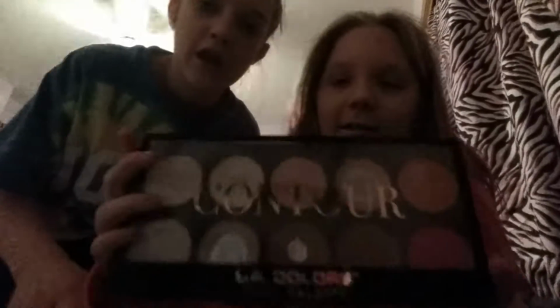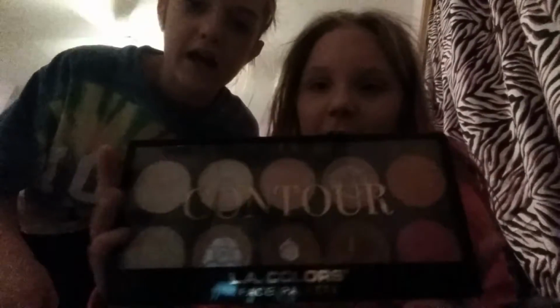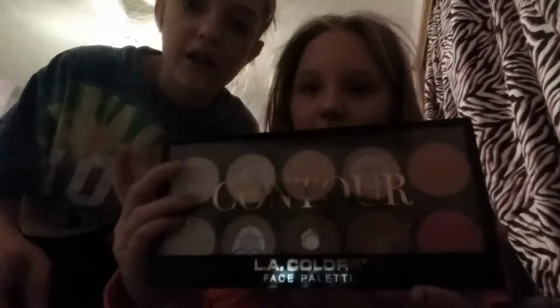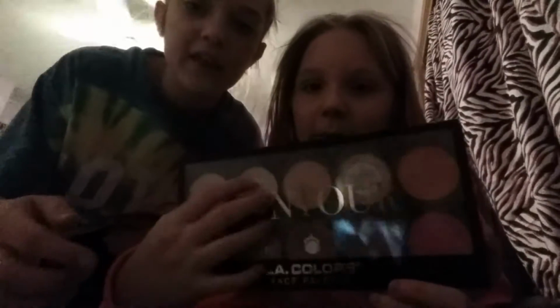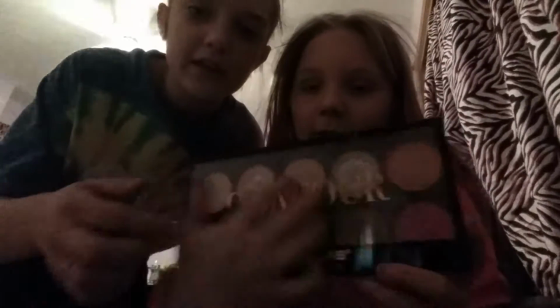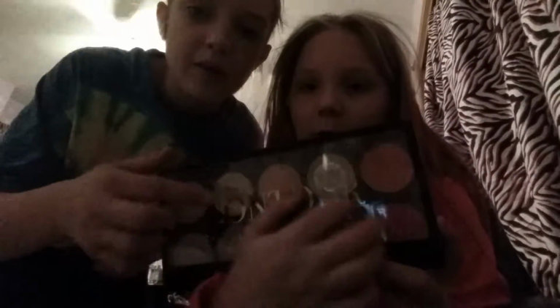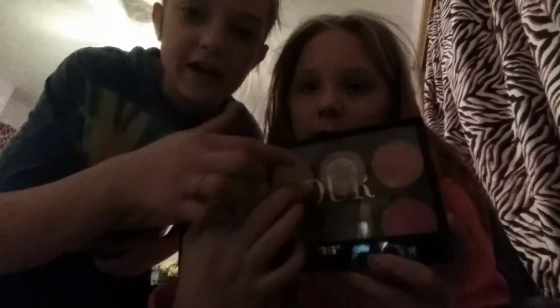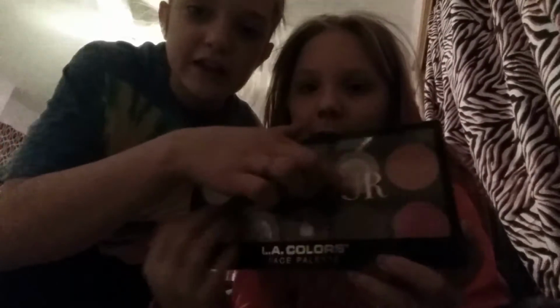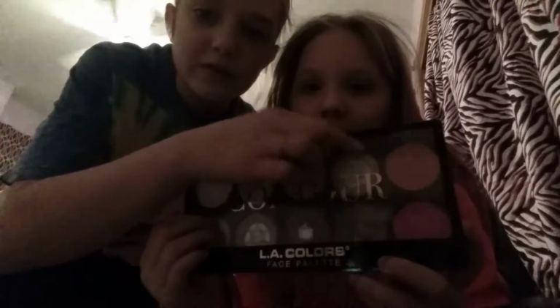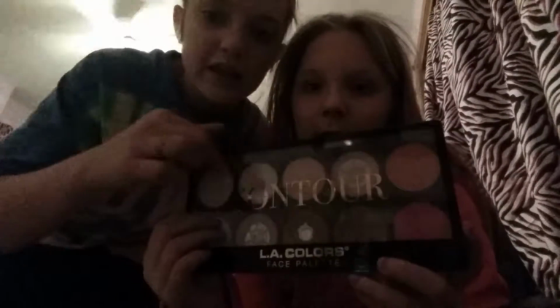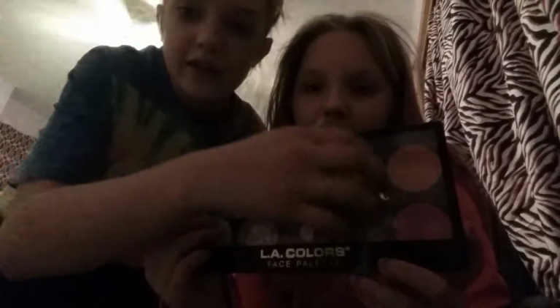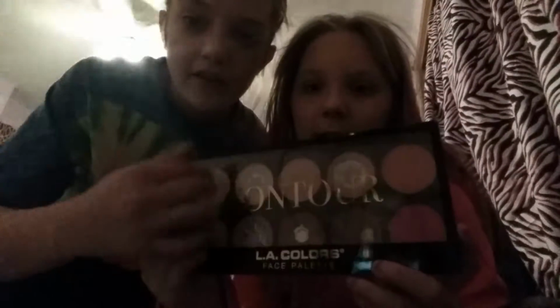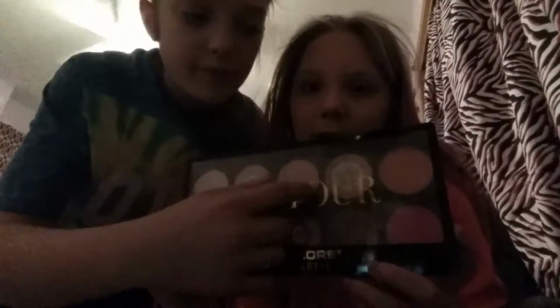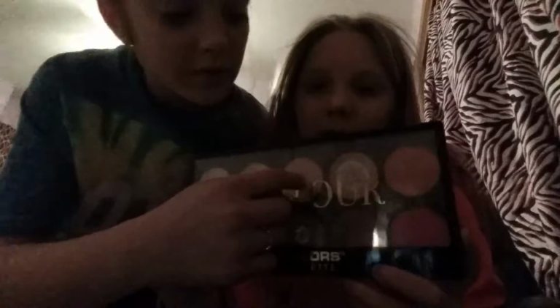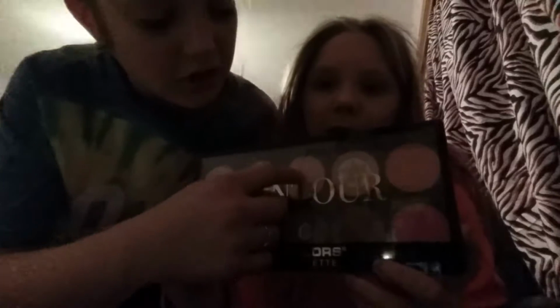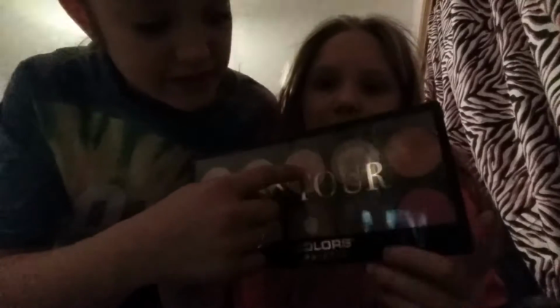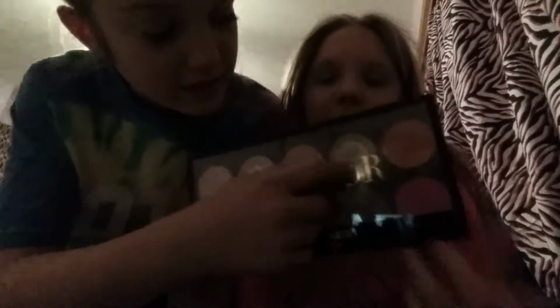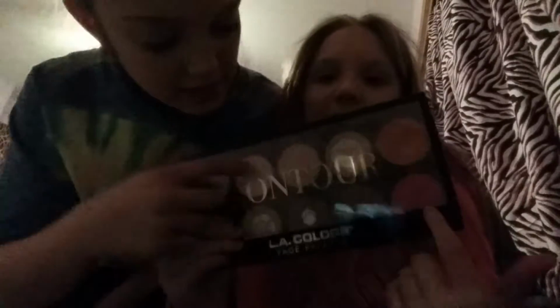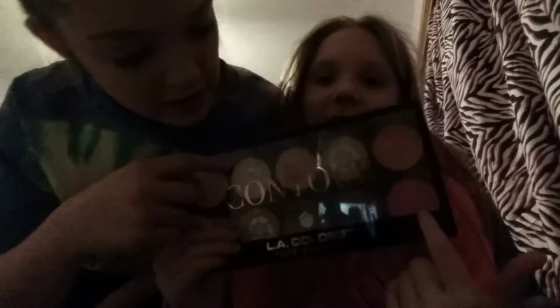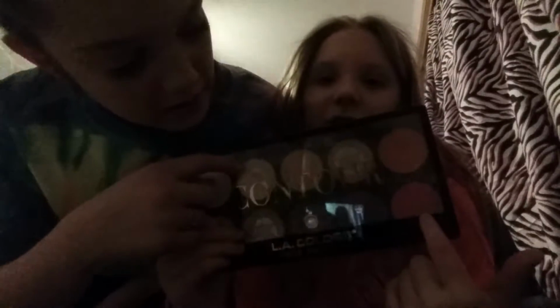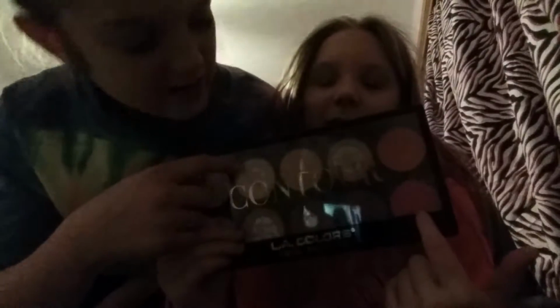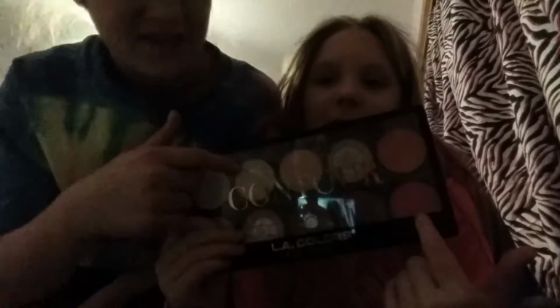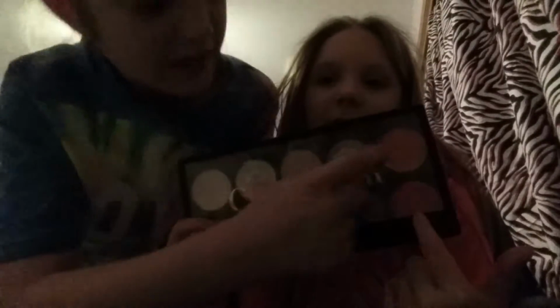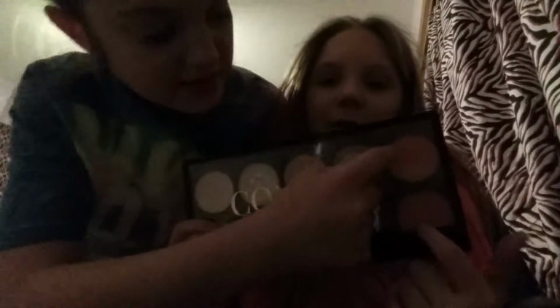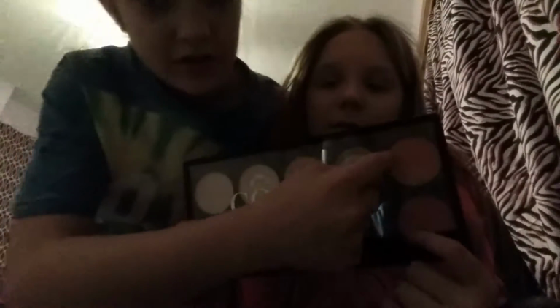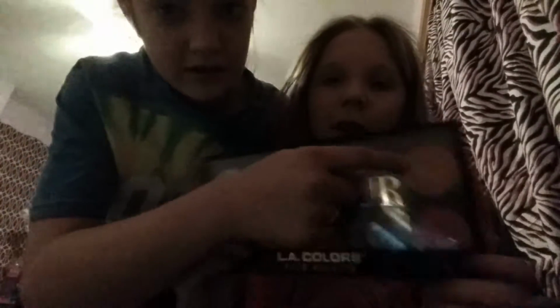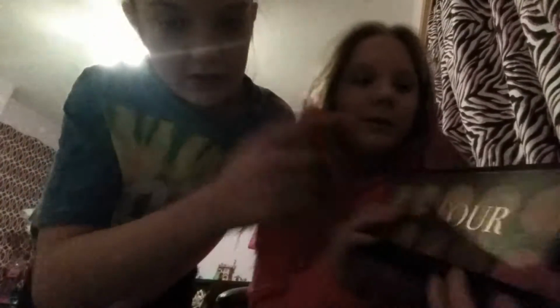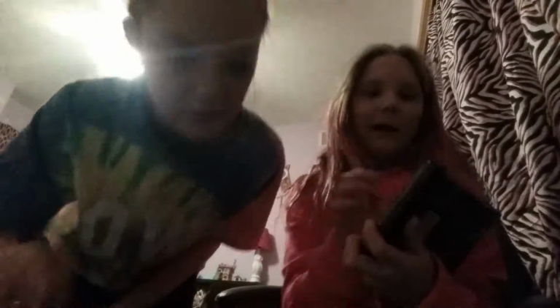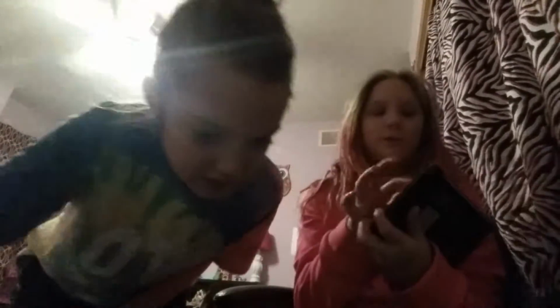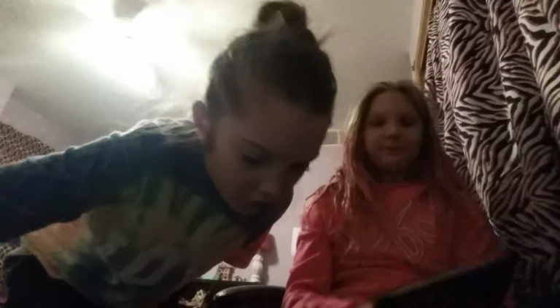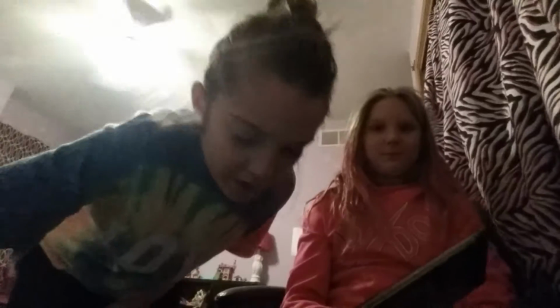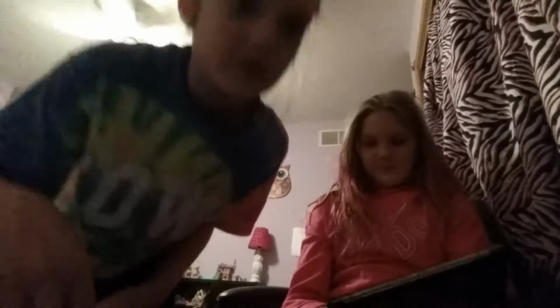Like guys, I barely use any of these. I use... do you use blush? No. I use this one. Yeah, that's like all I used. And I'm weird.